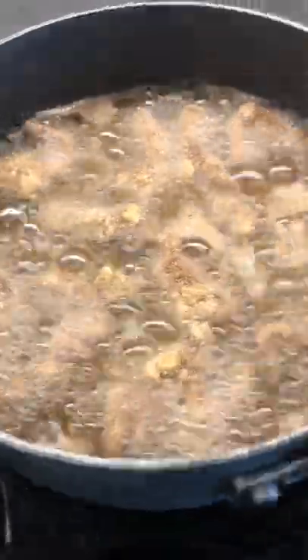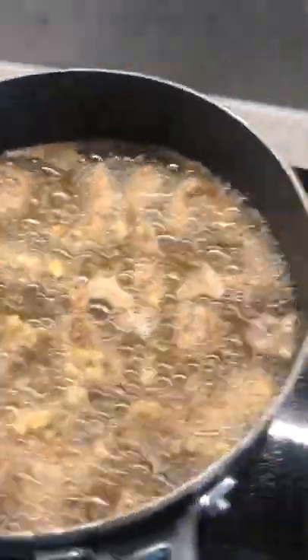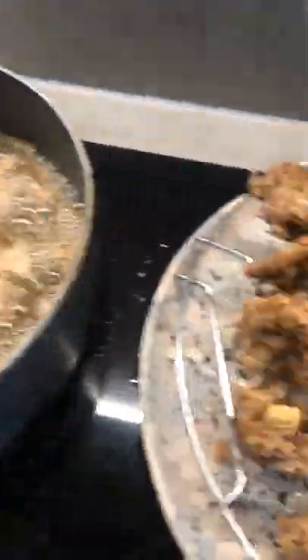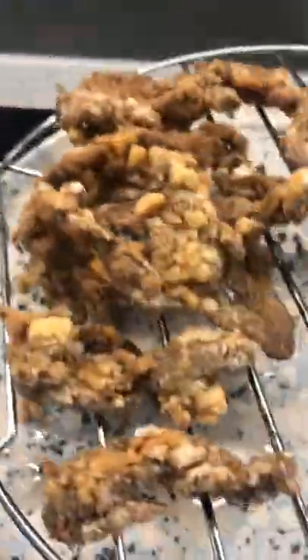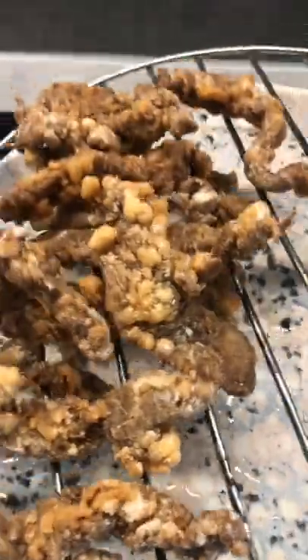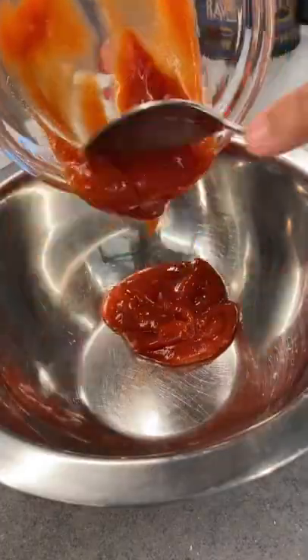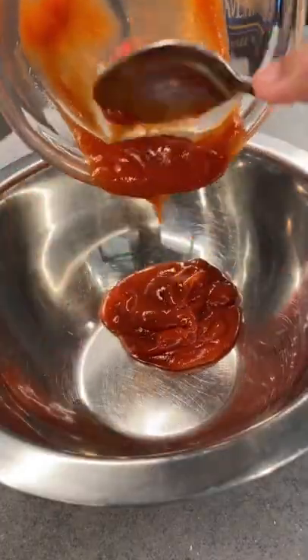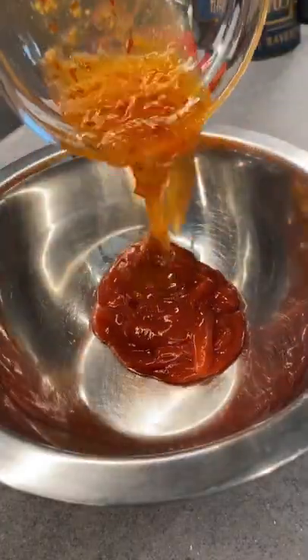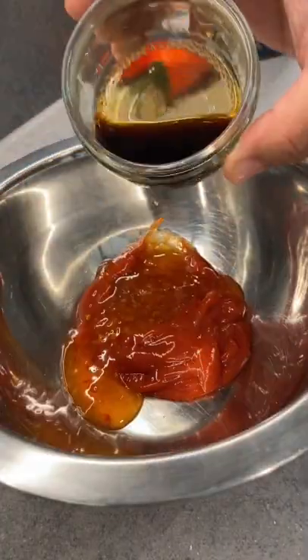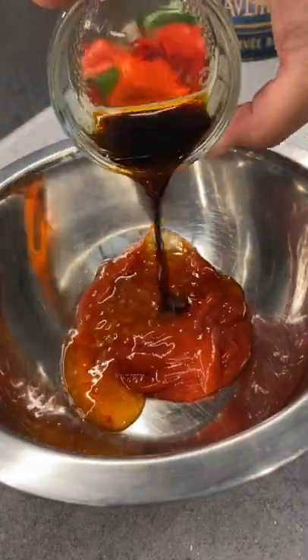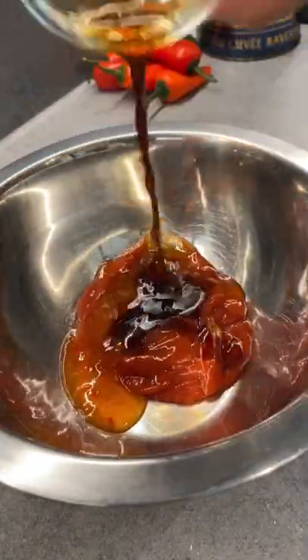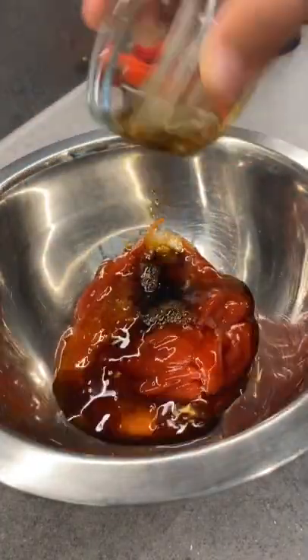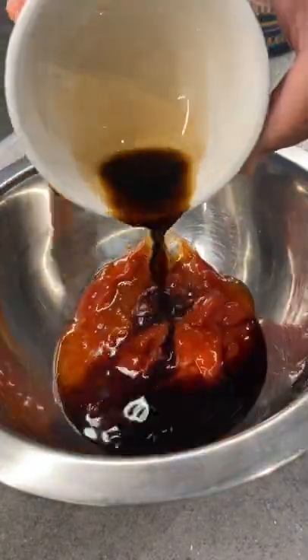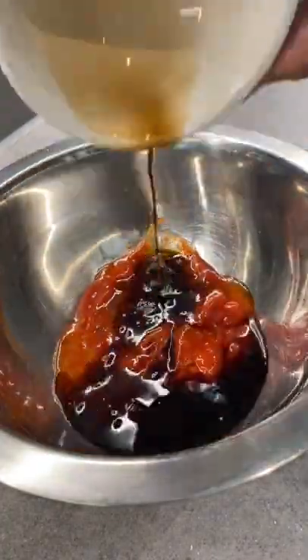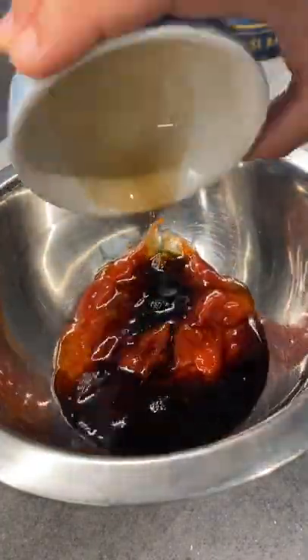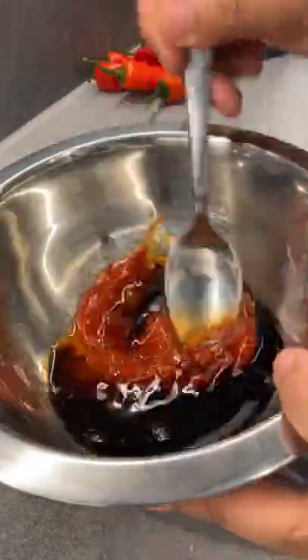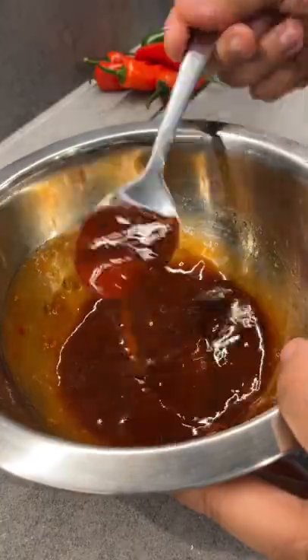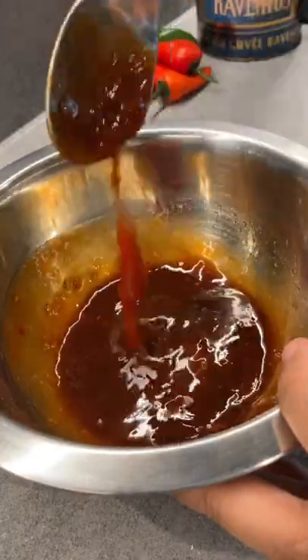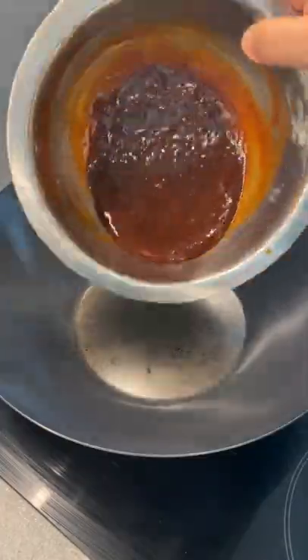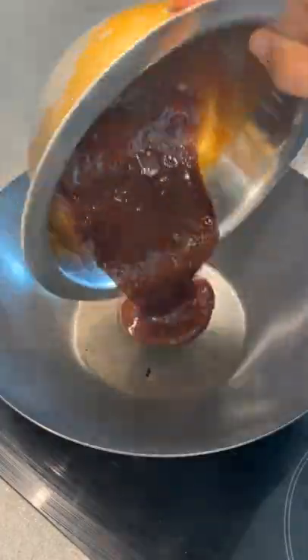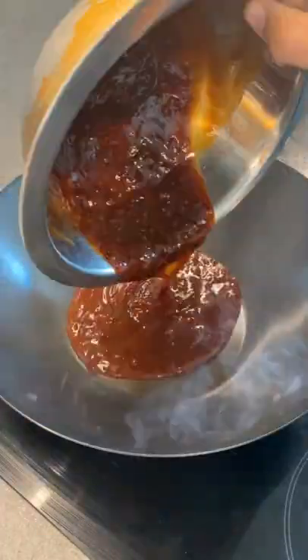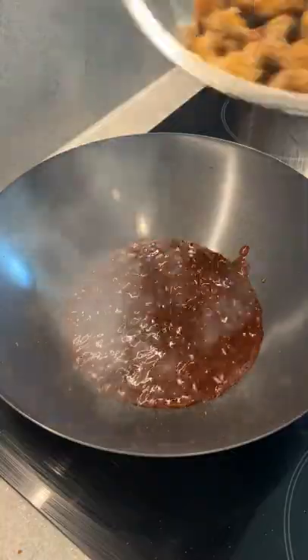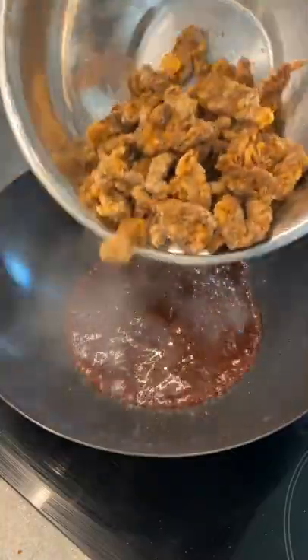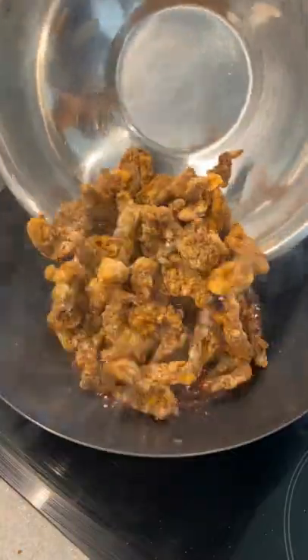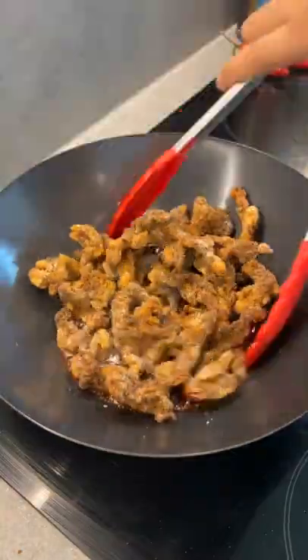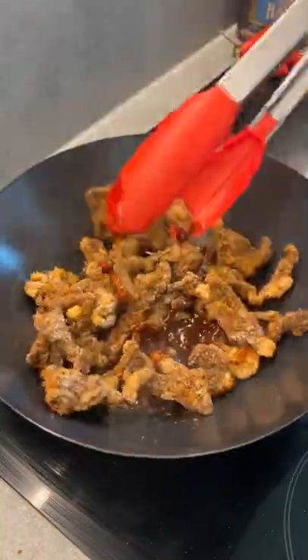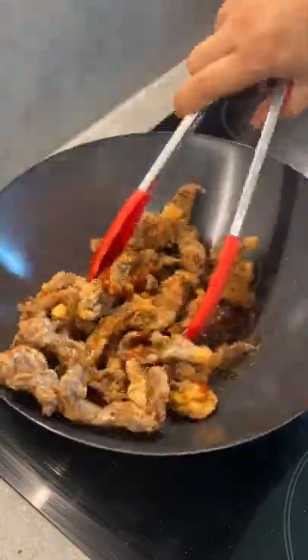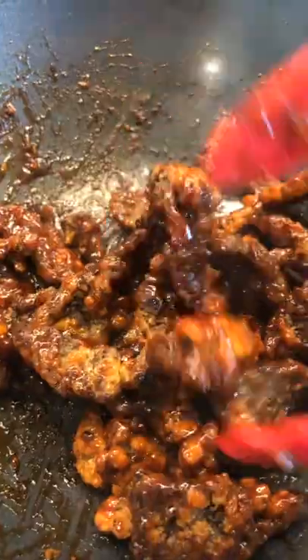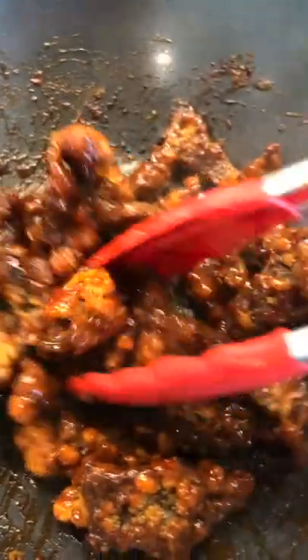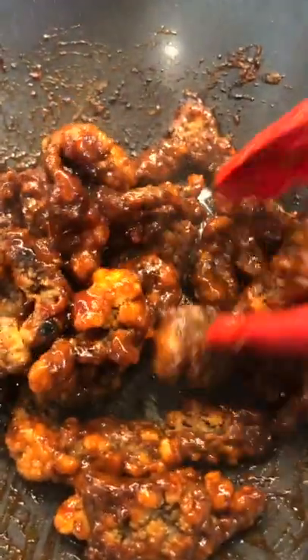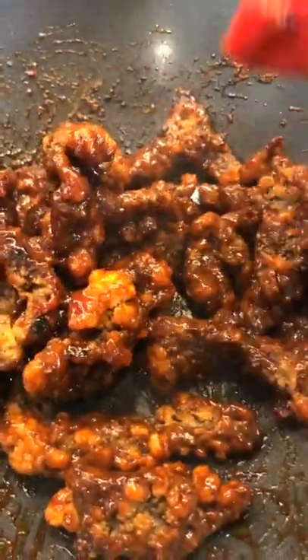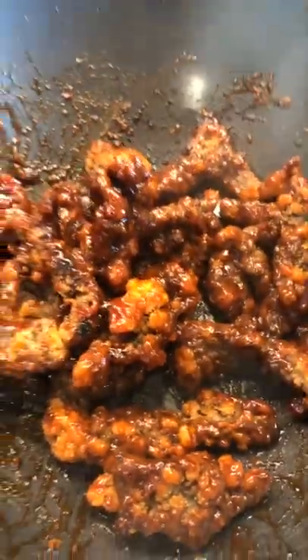Next up is our crispy chilli sauce. Combine ketchup, sweet chilli sauce, Chinese black vinegar and soy sauce in a bowl and give it a mix. Pour that into a hot wok so it instantly bubbles, then toss the beef making sure to coat every bit possible.